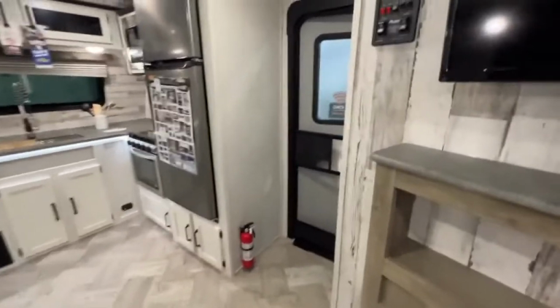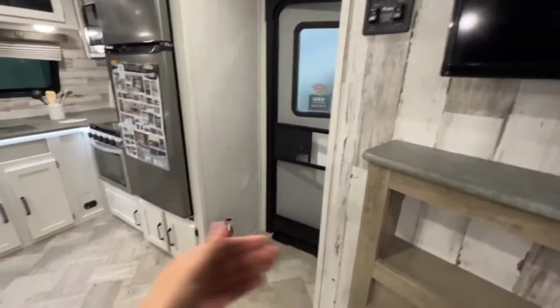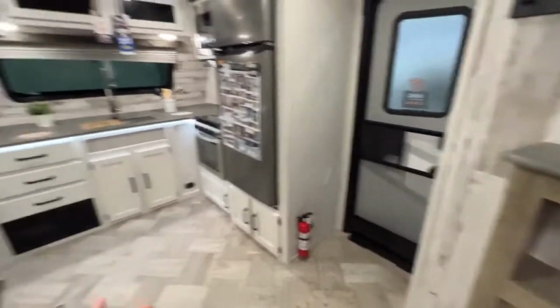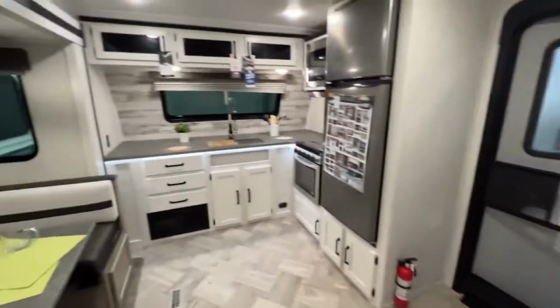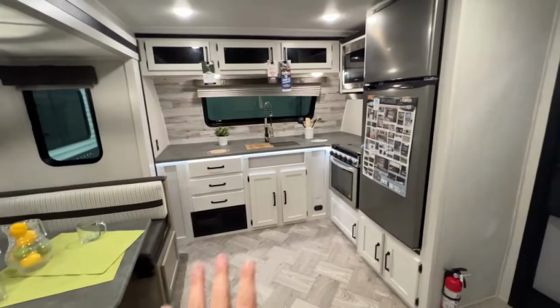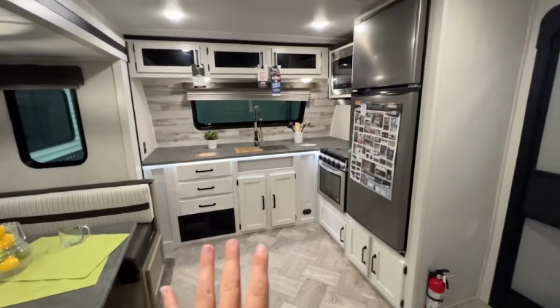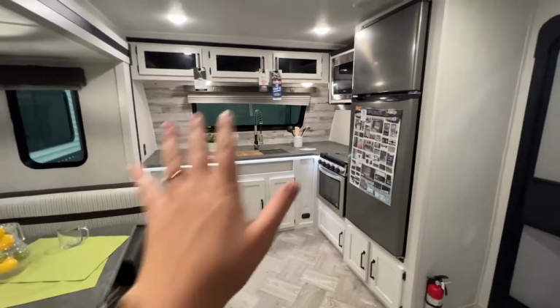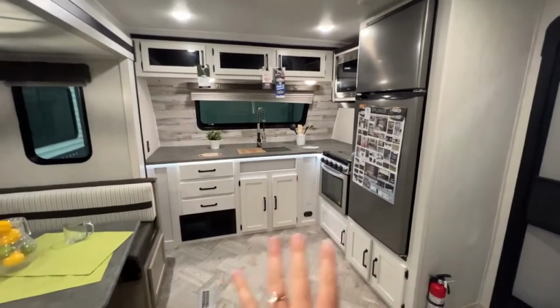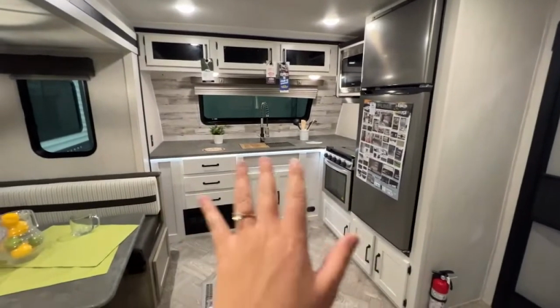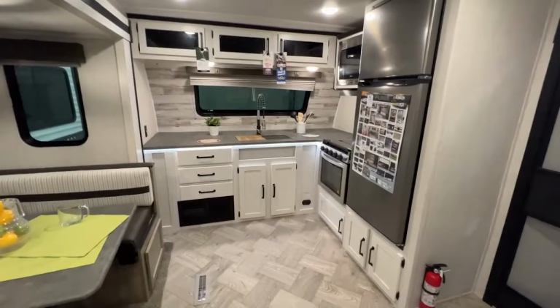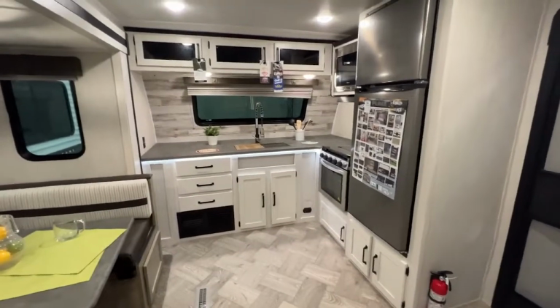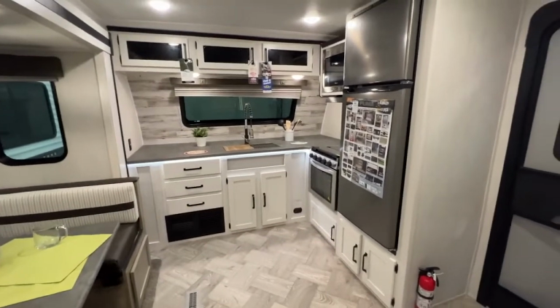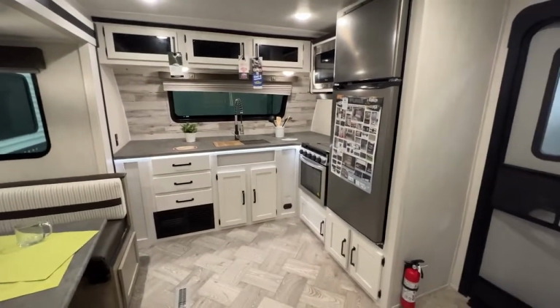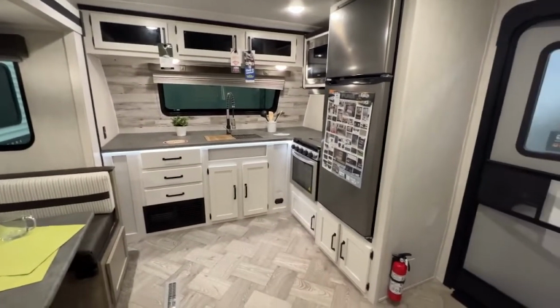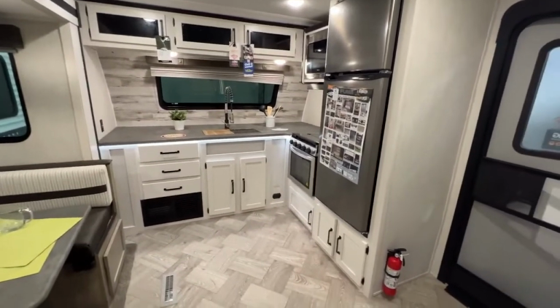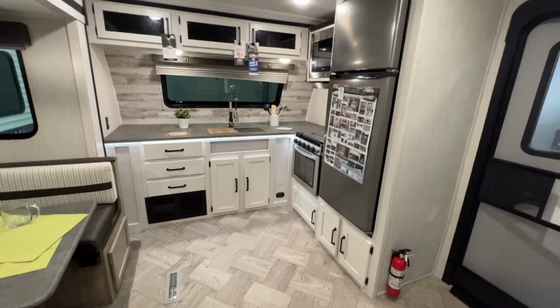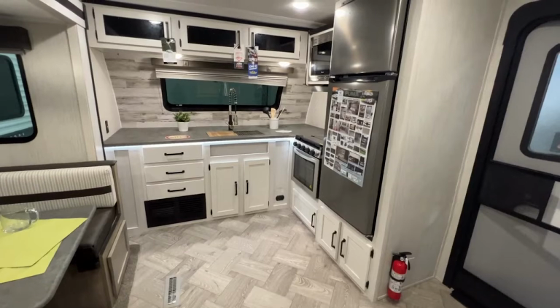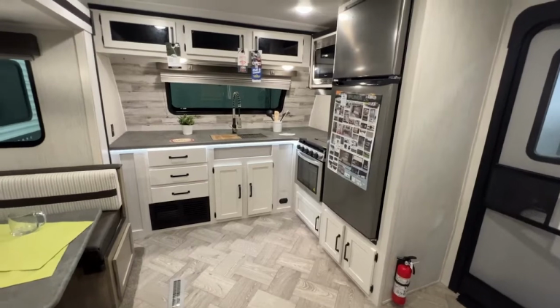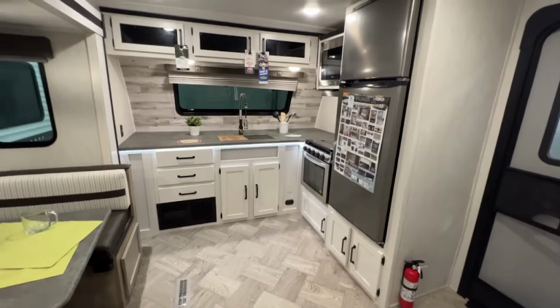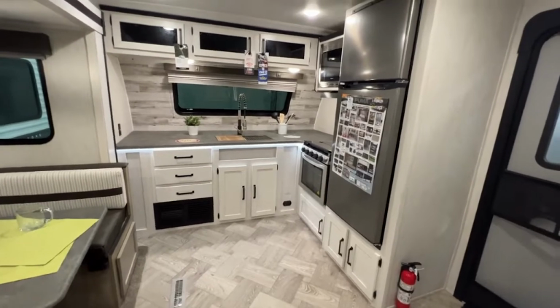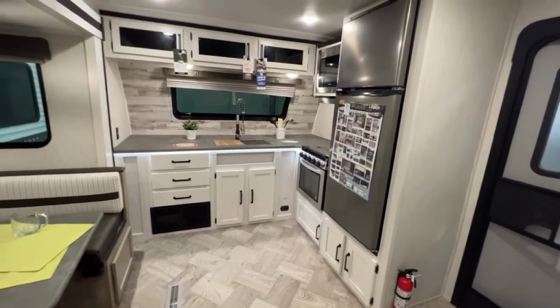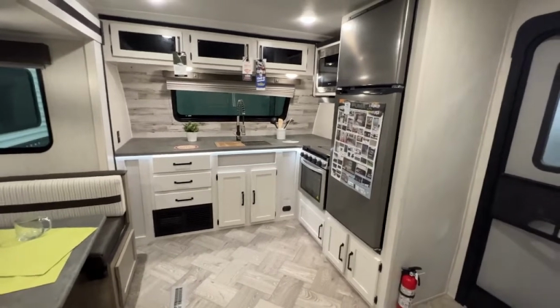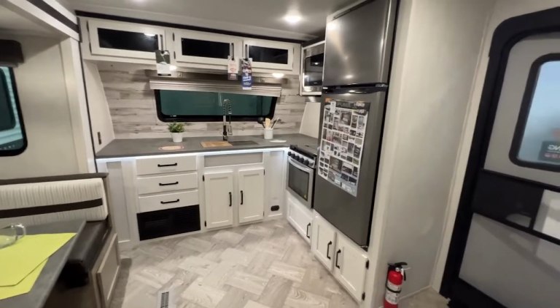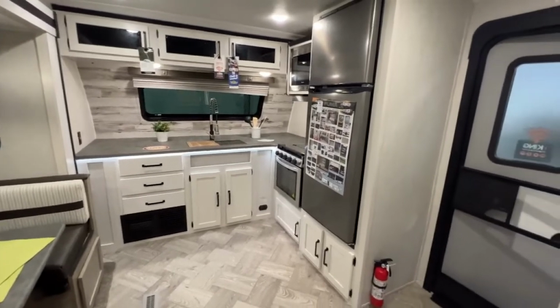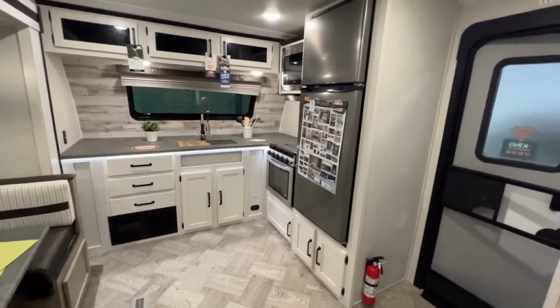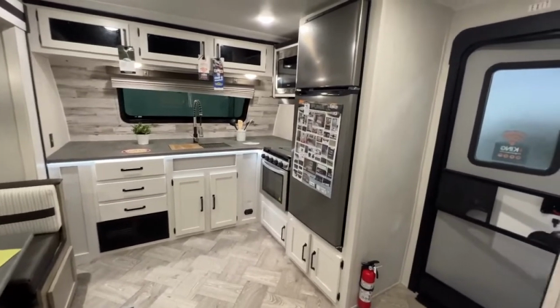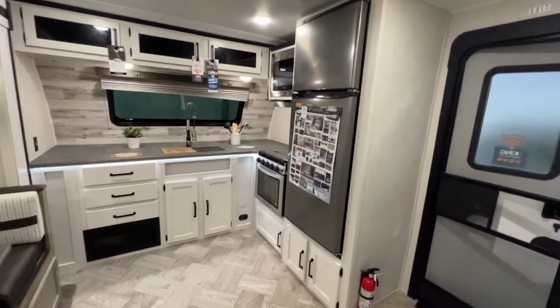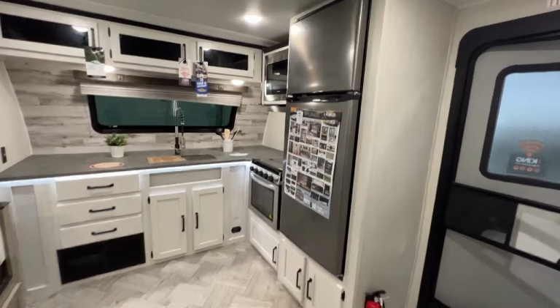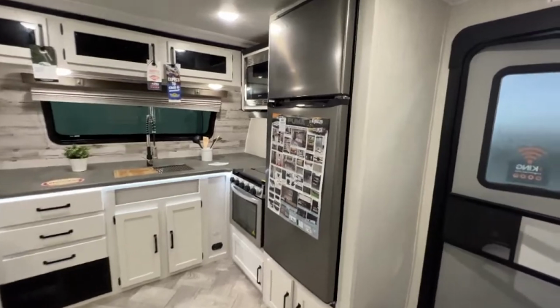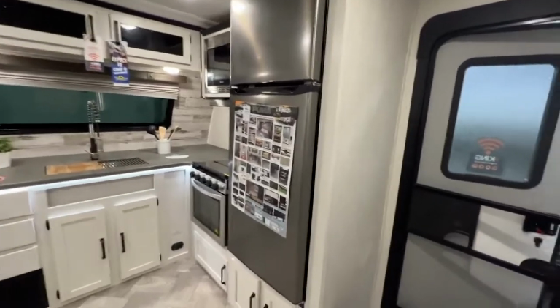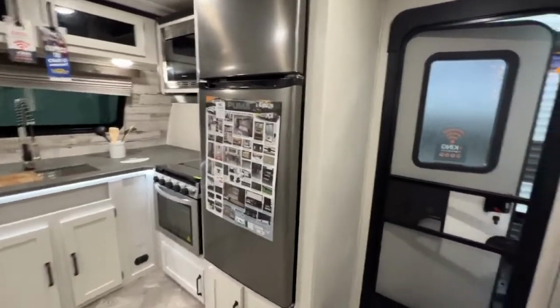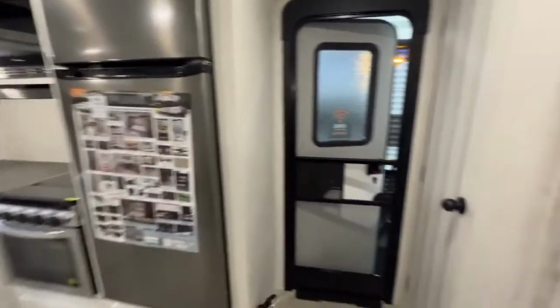As soon as you walk in through the main entrance, you have a front kitchen floor plan. These are one of my favorites because it just opens up the space for the rest of the camper. You can have lots of people in here, host some parties, have your little rug rats running around.